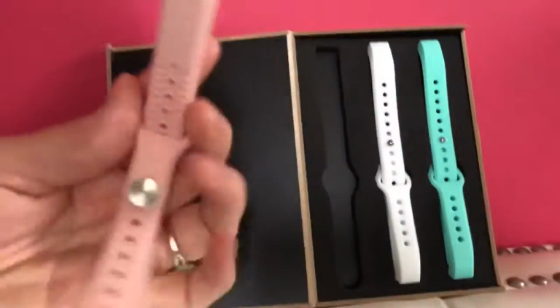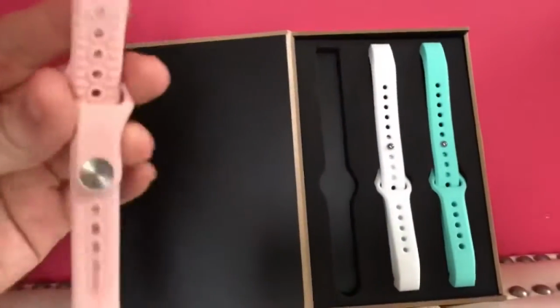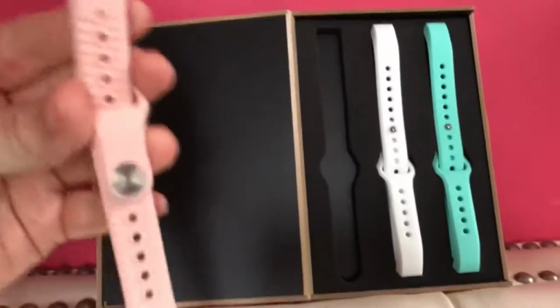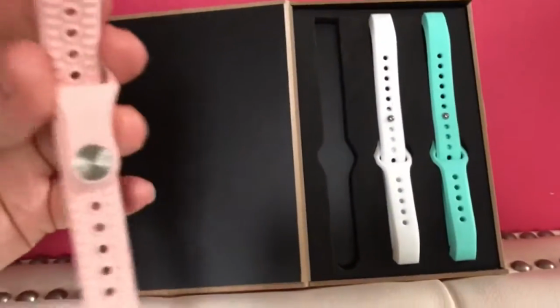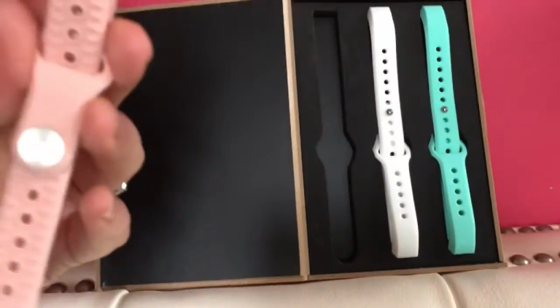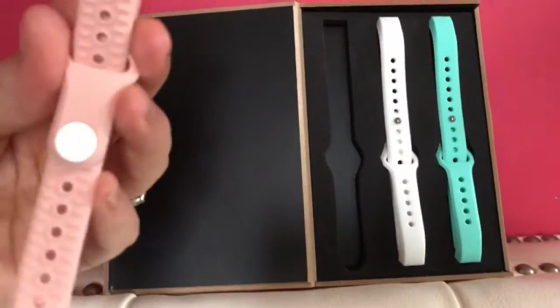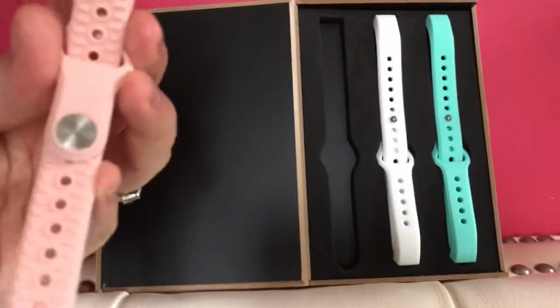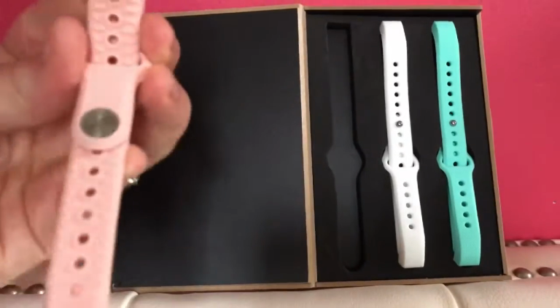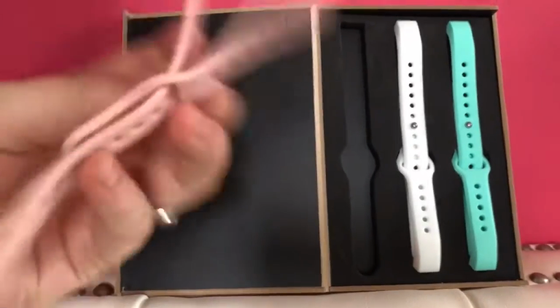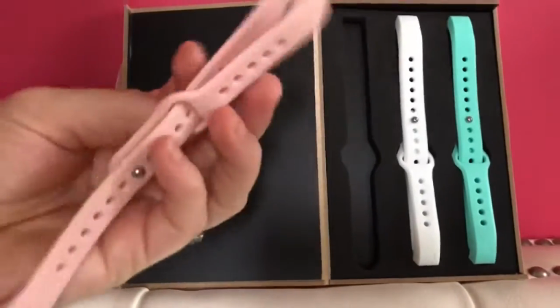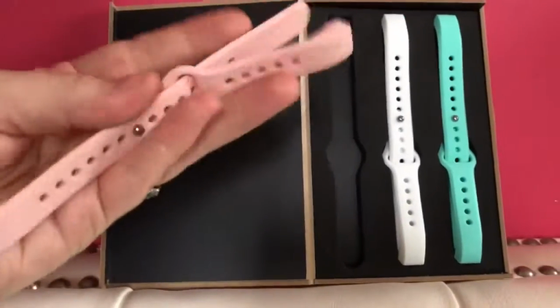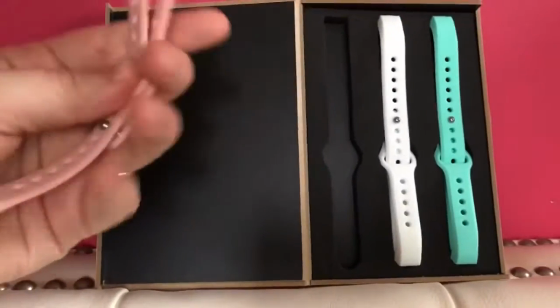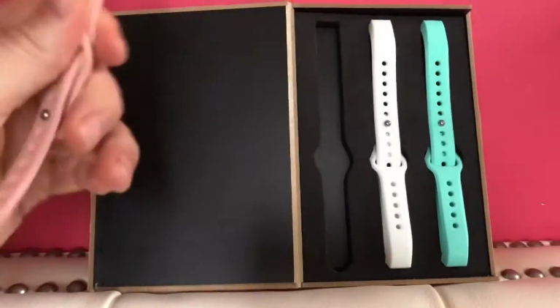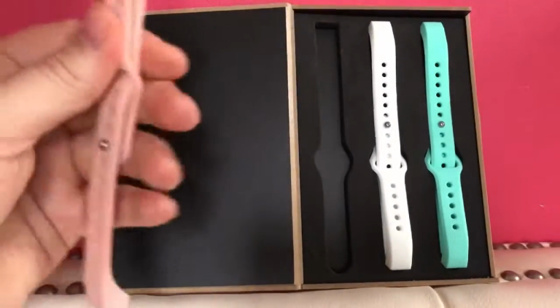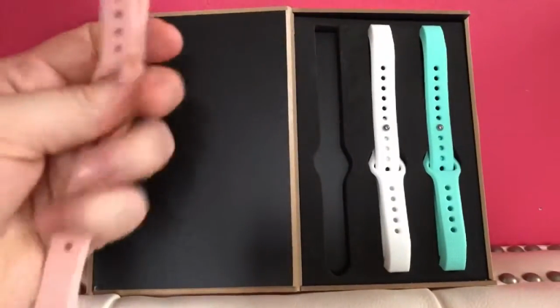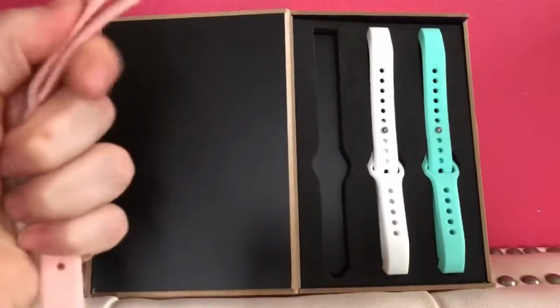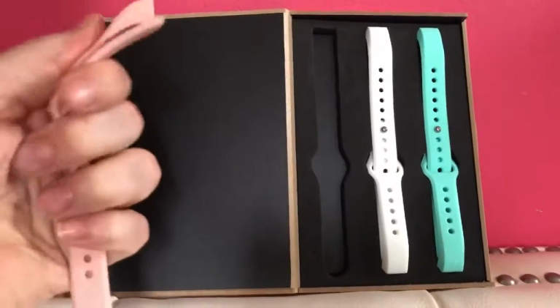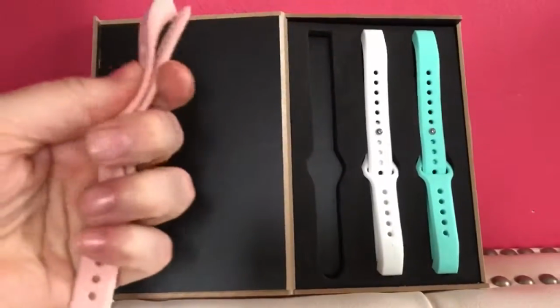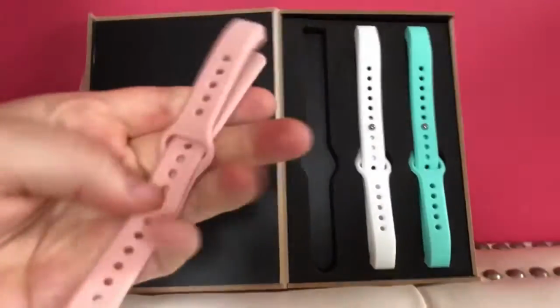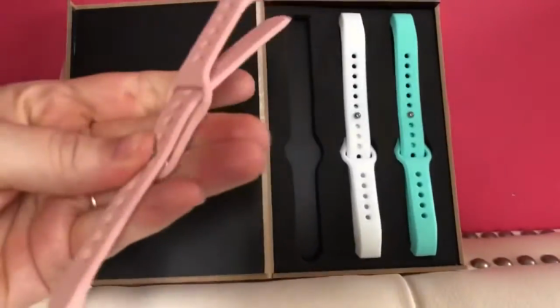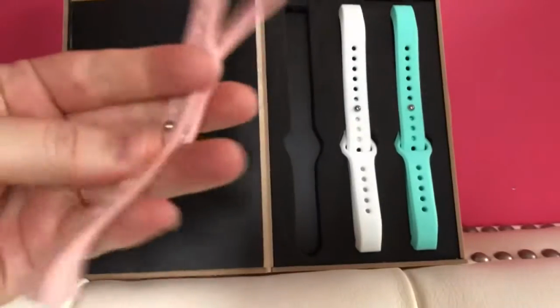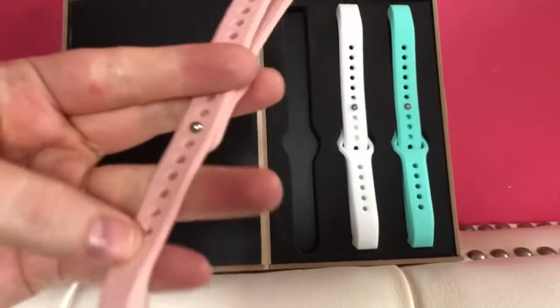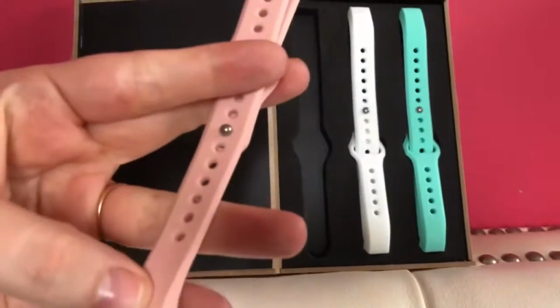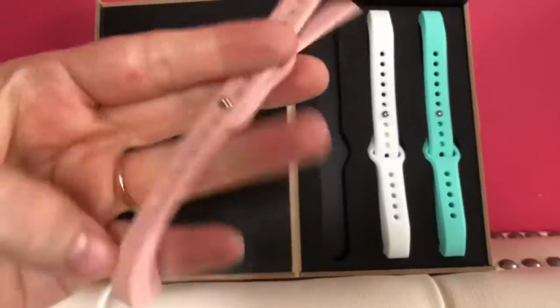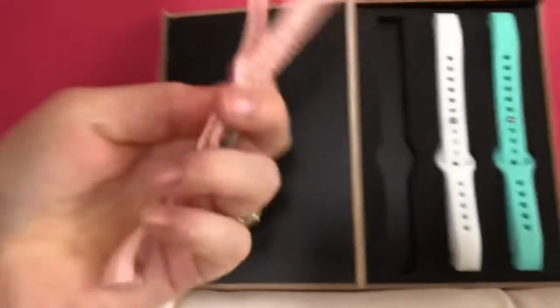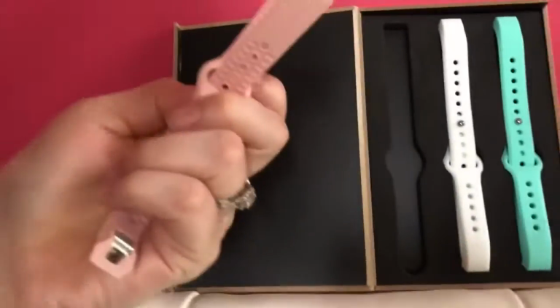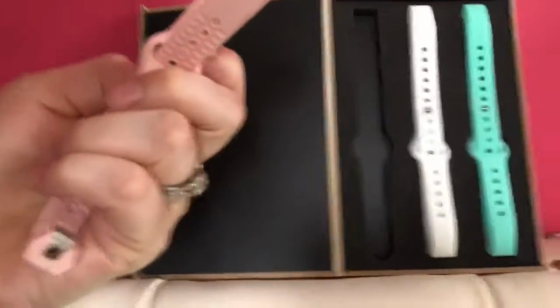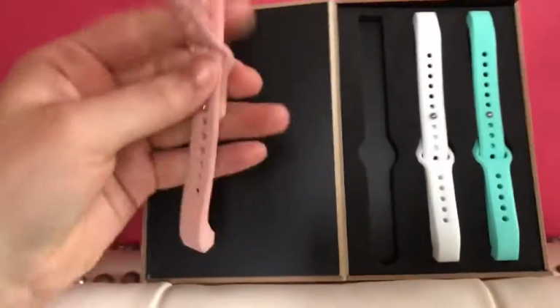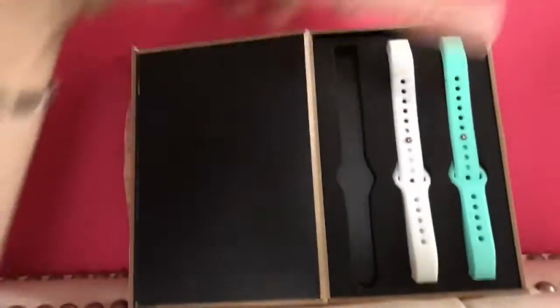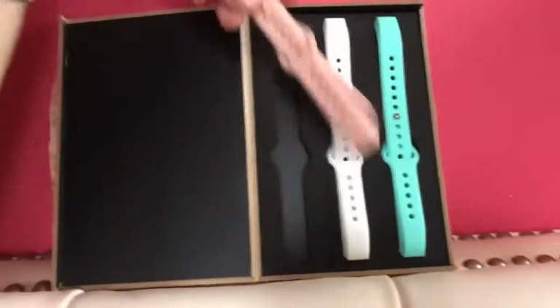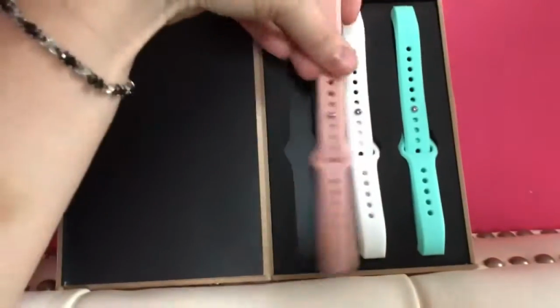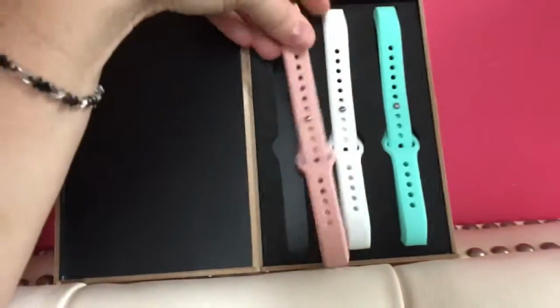These are genuine leather. These are actually really made nice — they feel really expensive. Very good quality. And they come in a pack of three different colors.